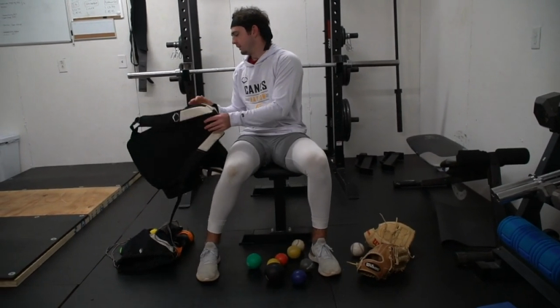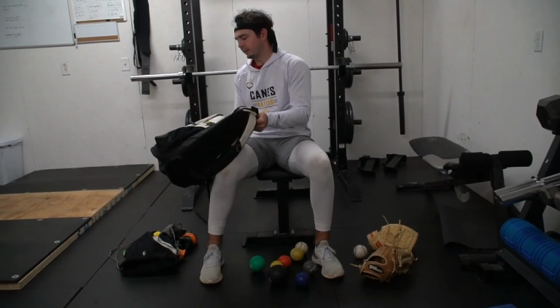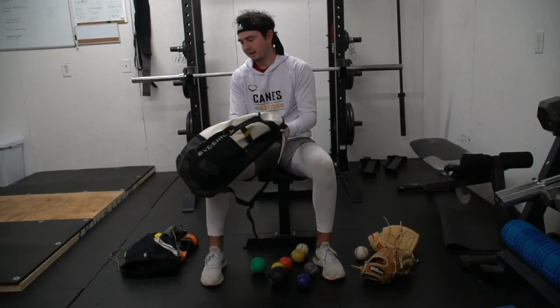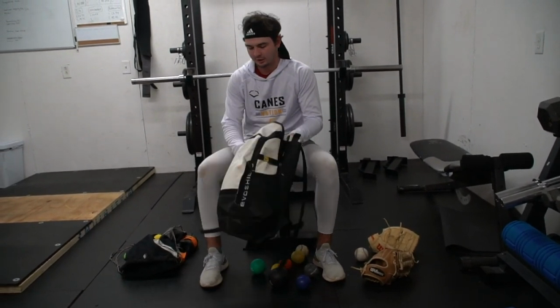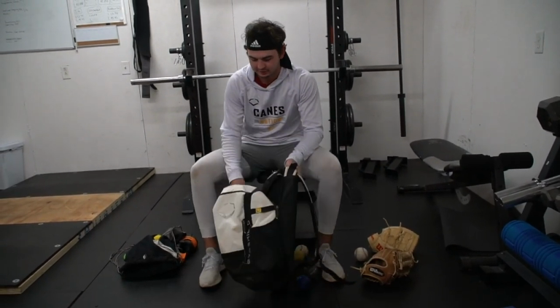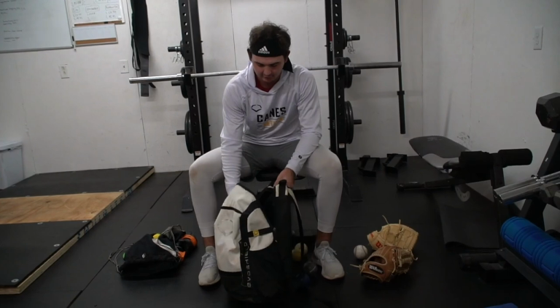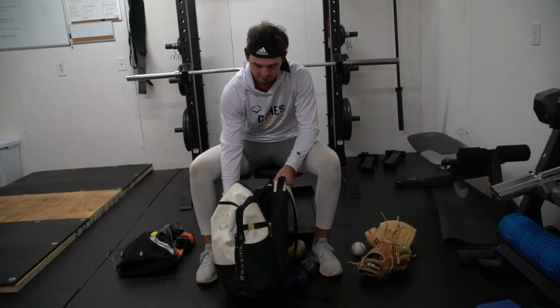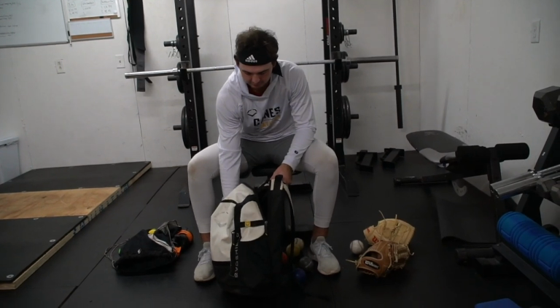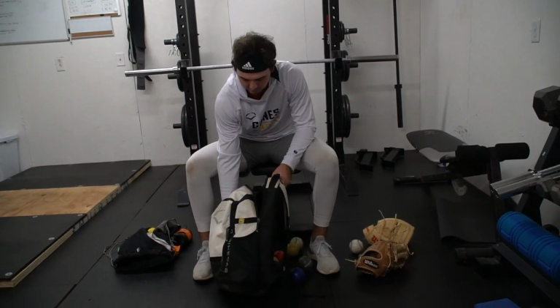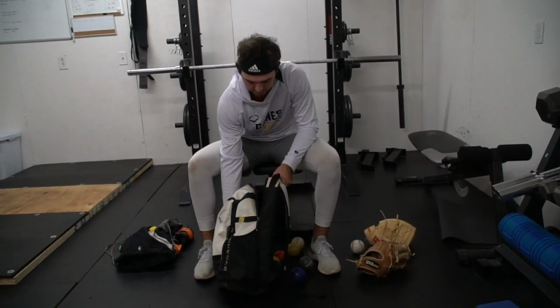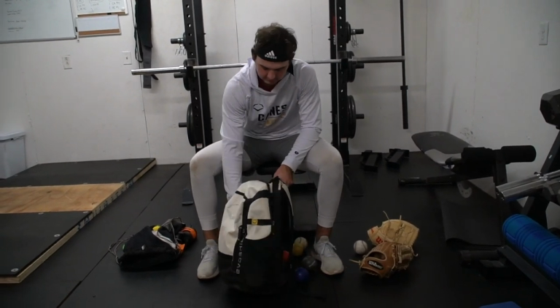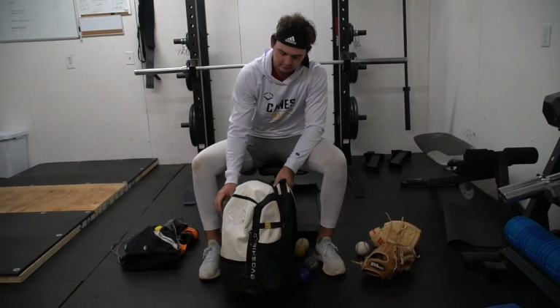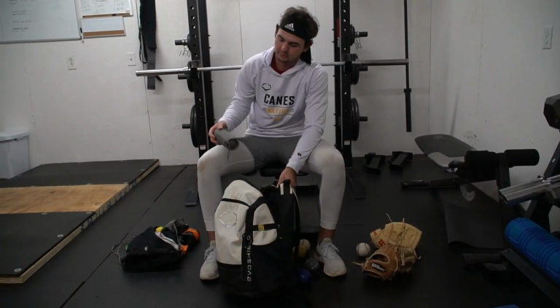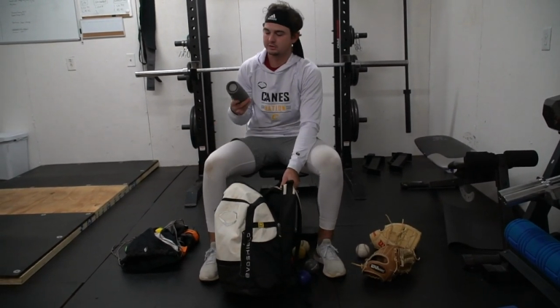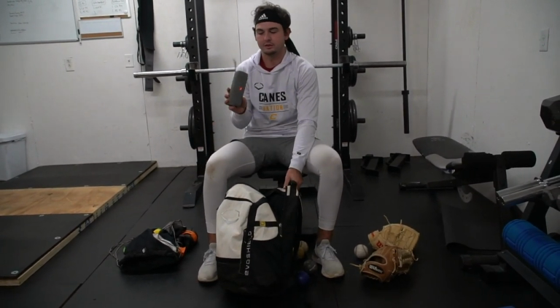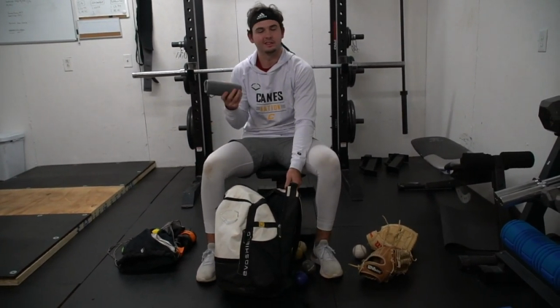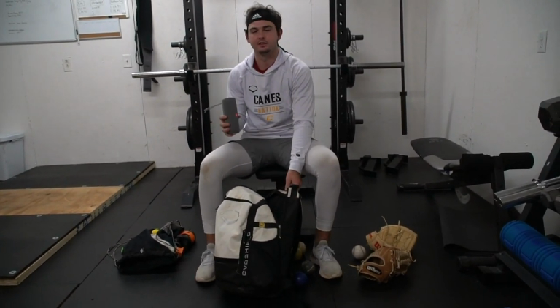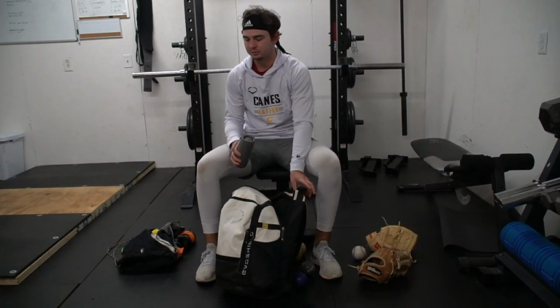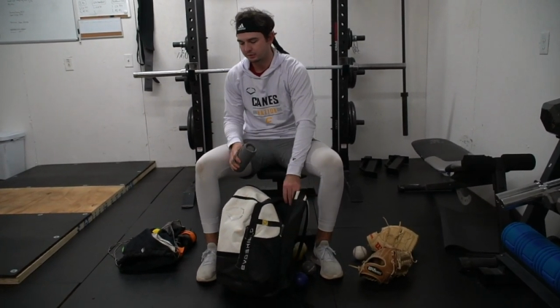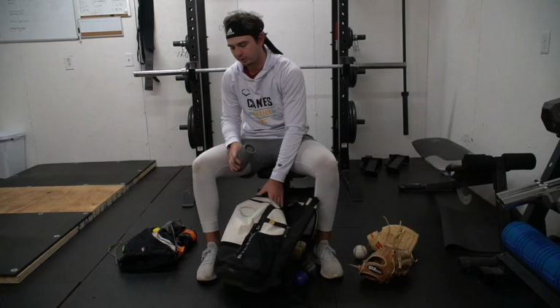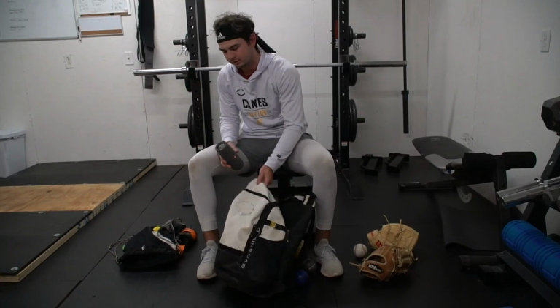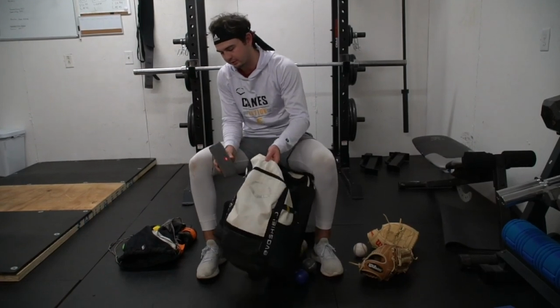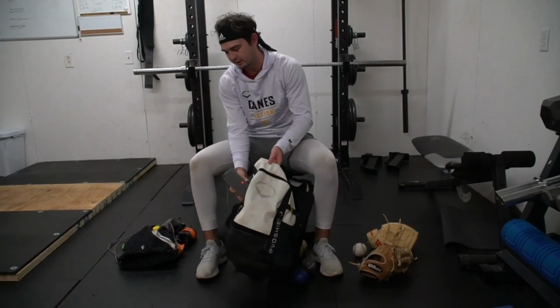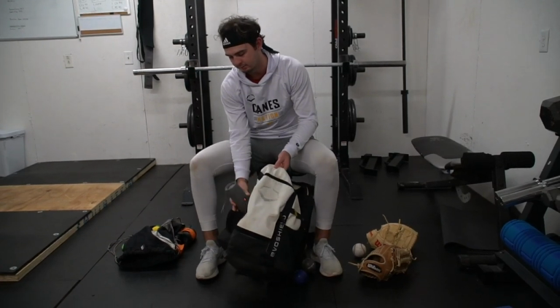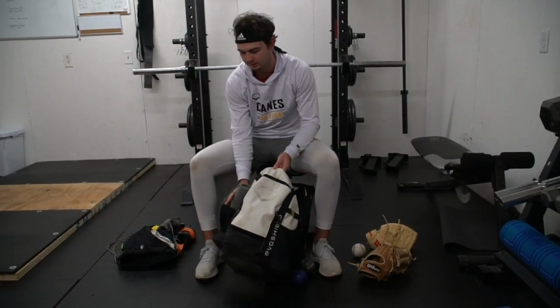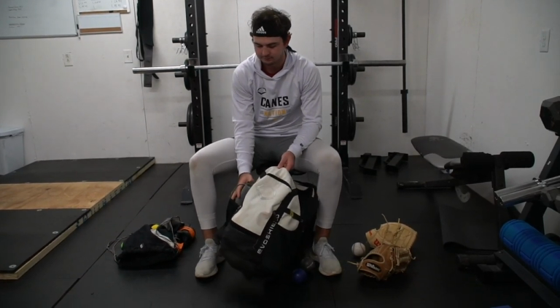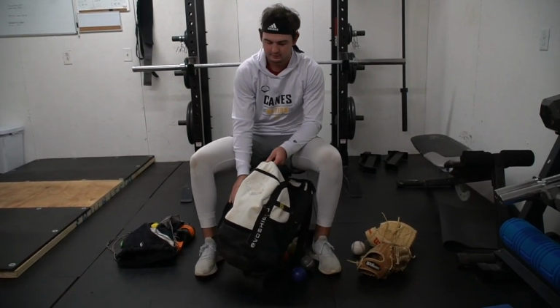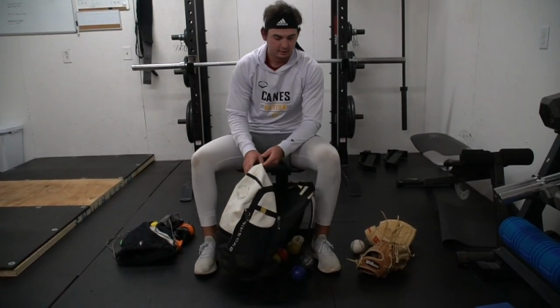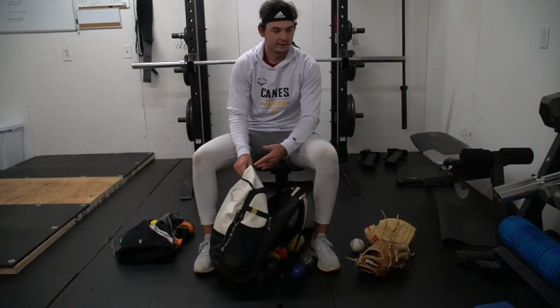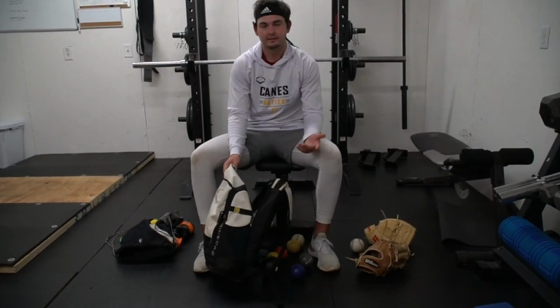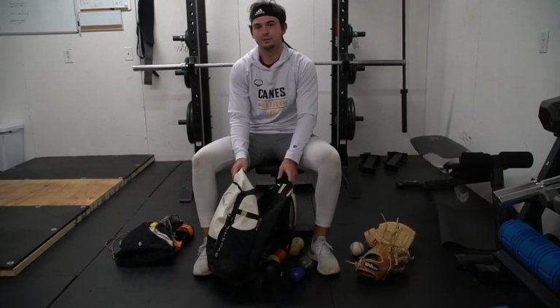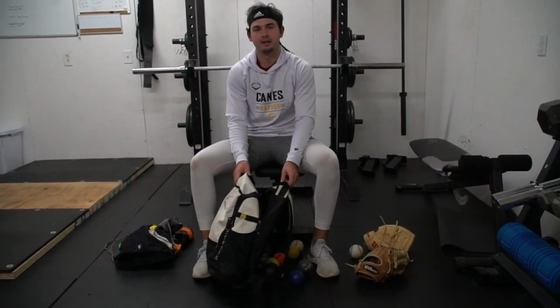Another thing I have during all-season — it's always cool to have some music when we play. I bought this speaker this winter; I use it when we throw long toss and stuff like that. Other than that, that's what's in my bag.